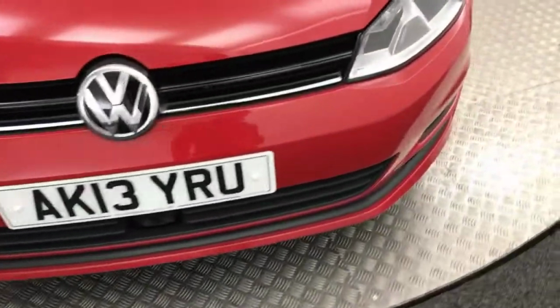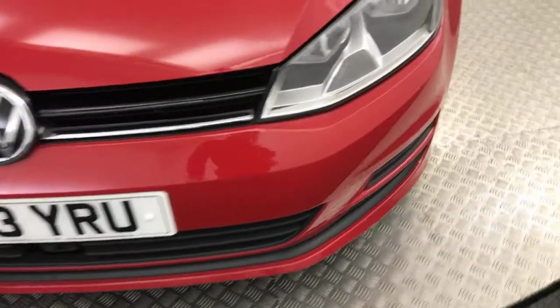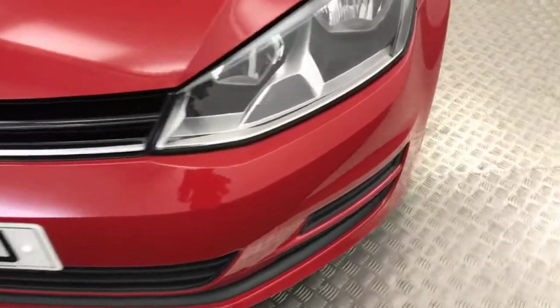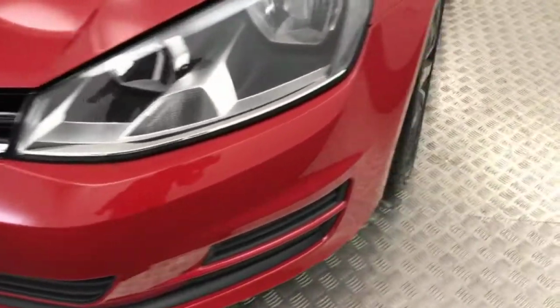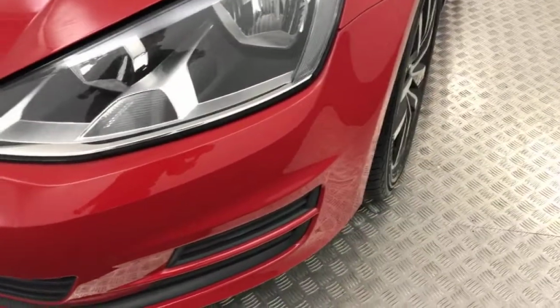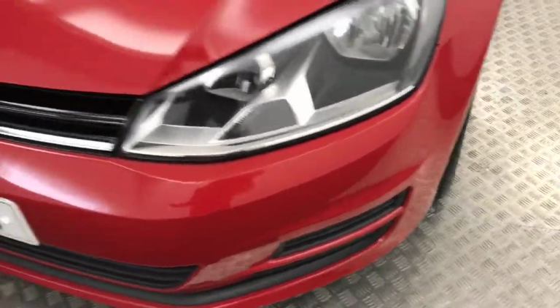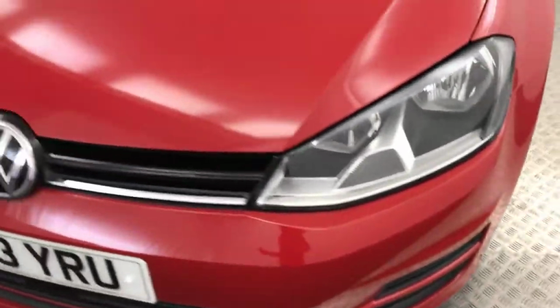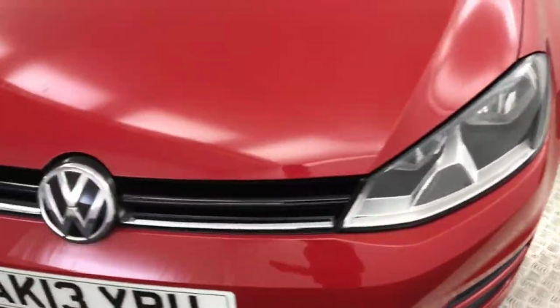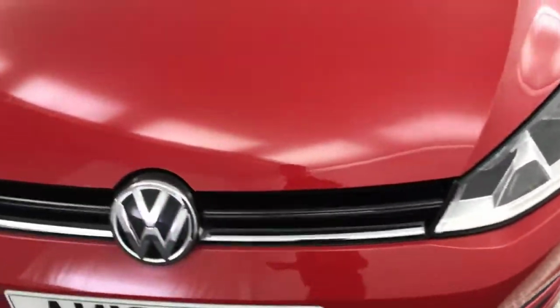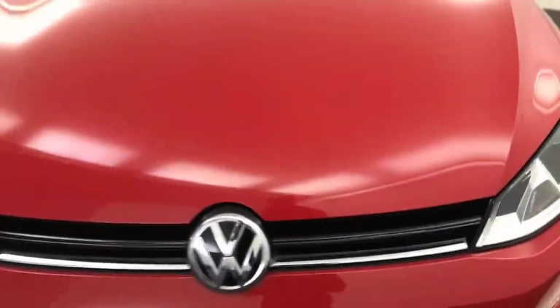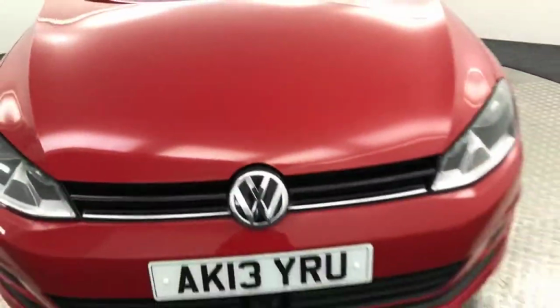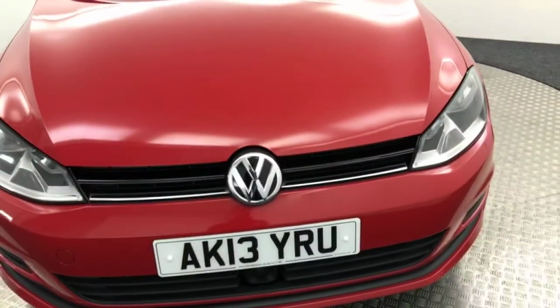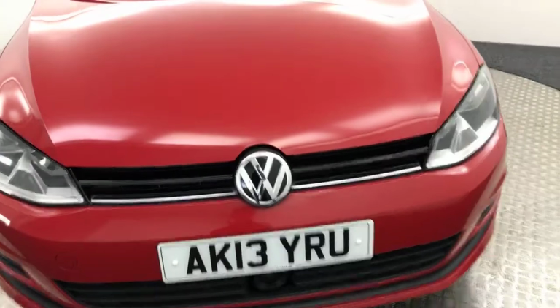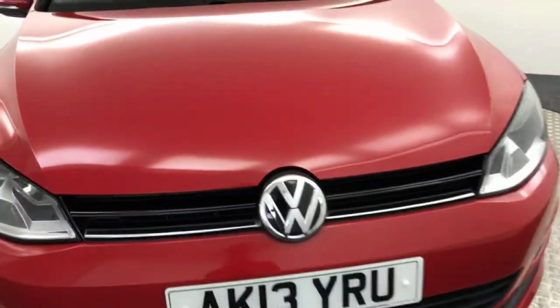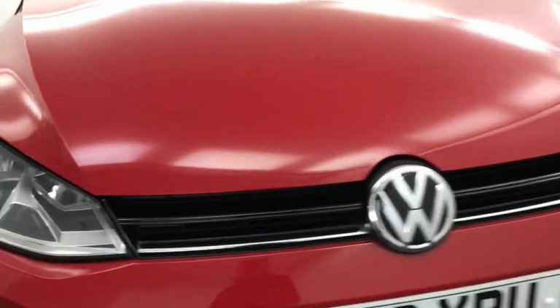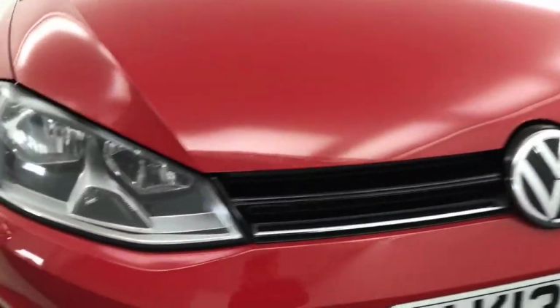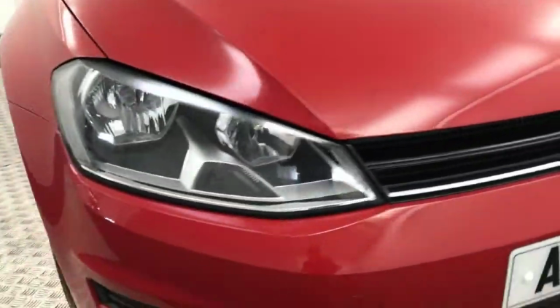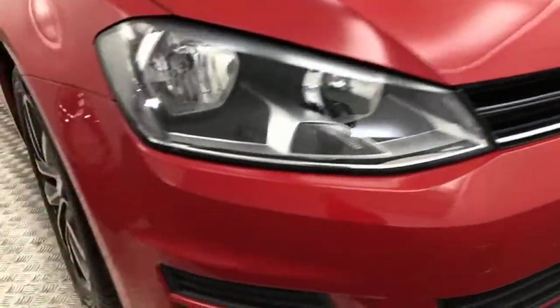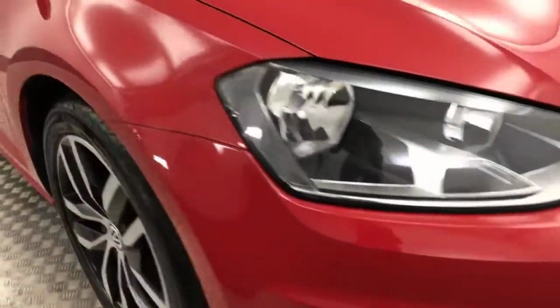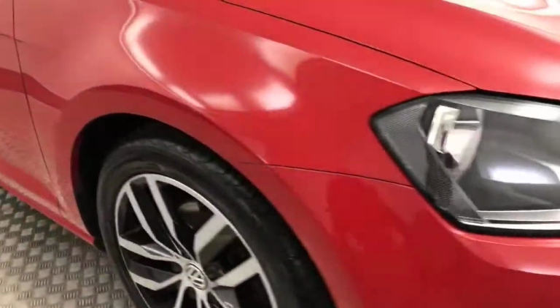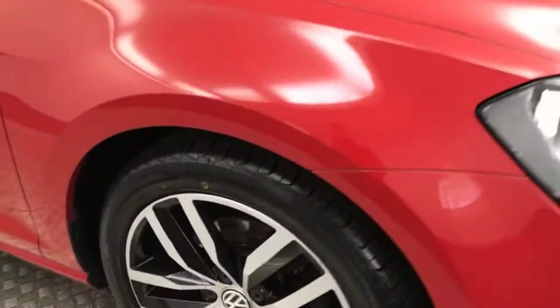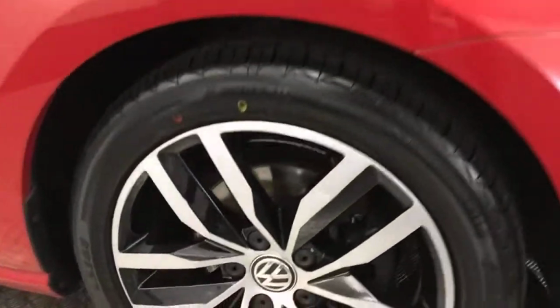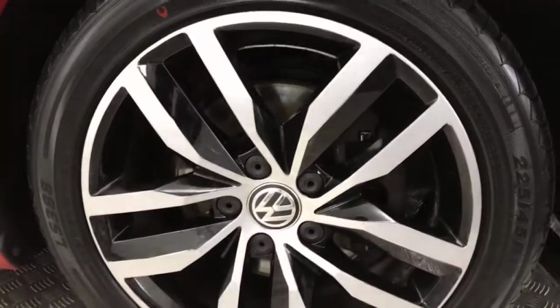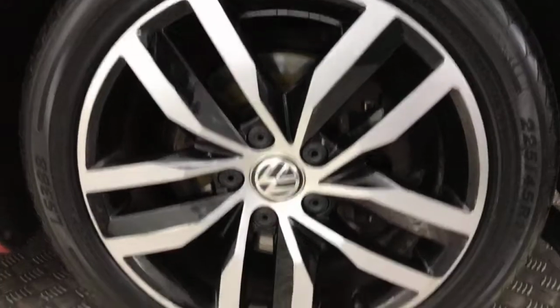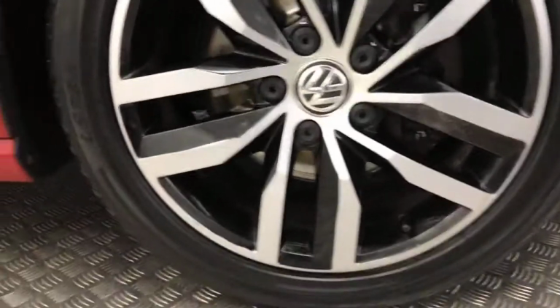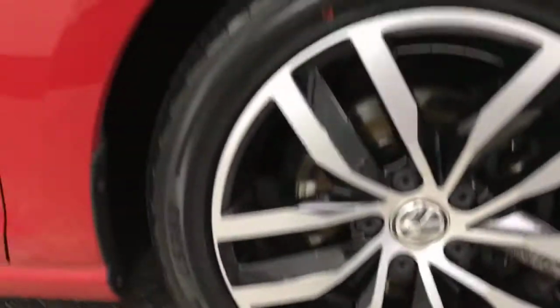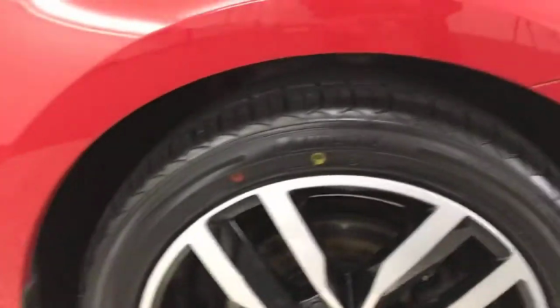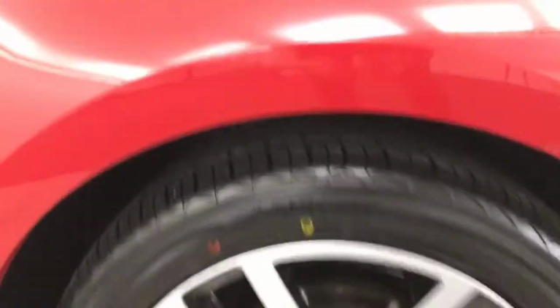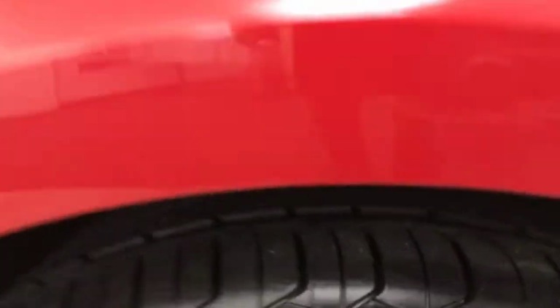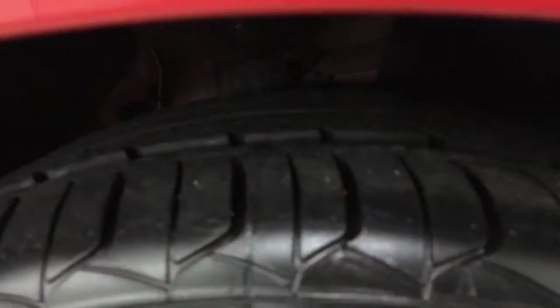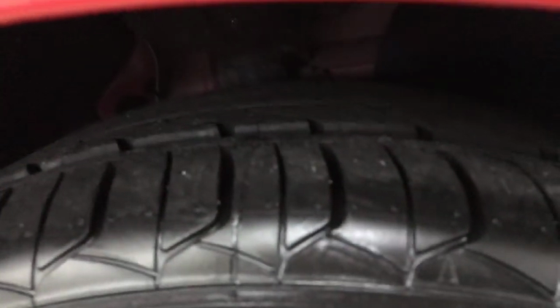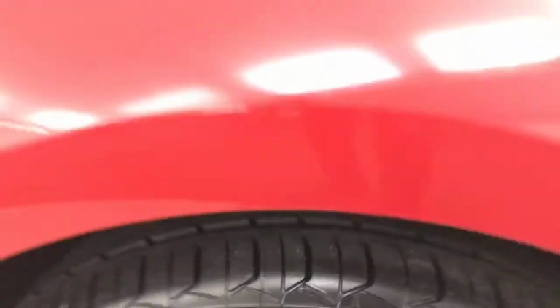Take you around the front now. You can see it's nice and clean. There are a few little stone chips on the front which we've touched in, but they're not very noticeable and it is an eight-year-old vehicle. Around to the side, you've got these diamond-cut alloy wheels, which are all in fantastic condition. Tyres are good all-round.